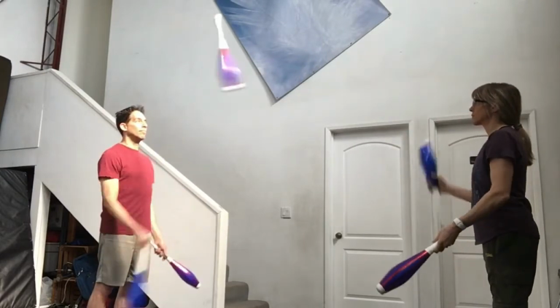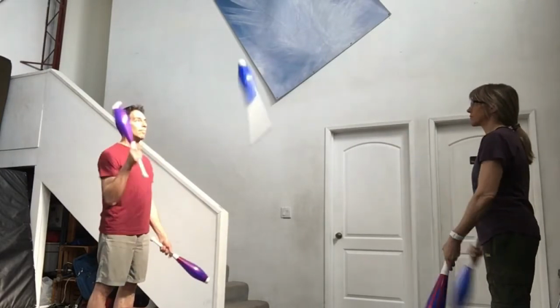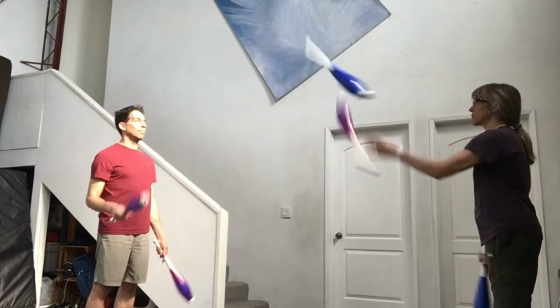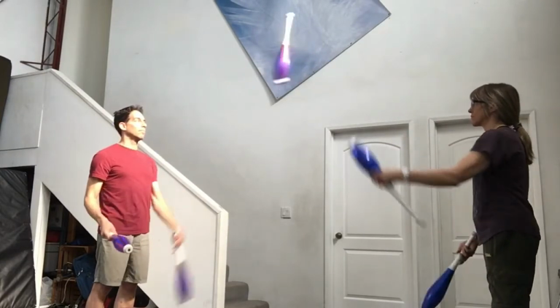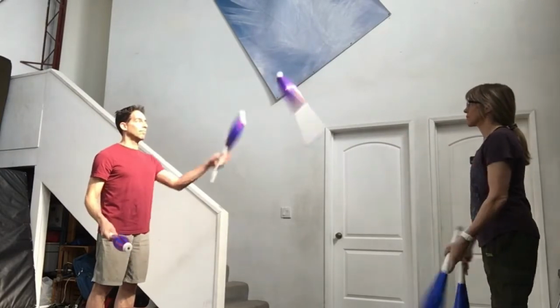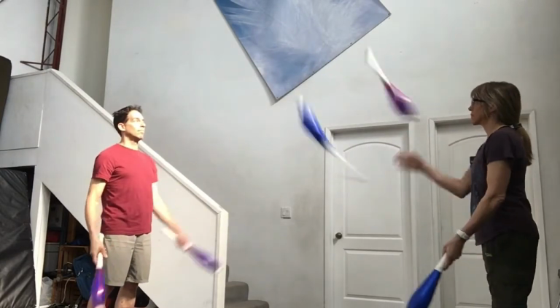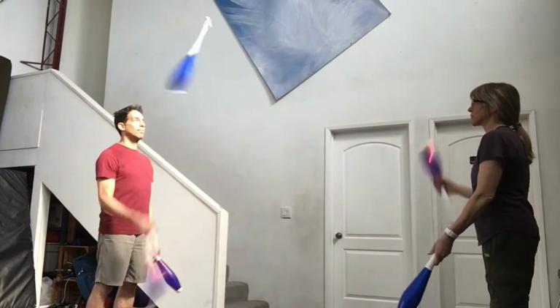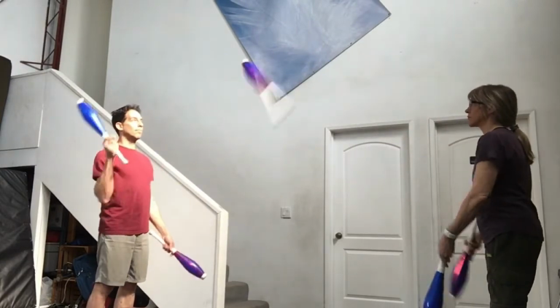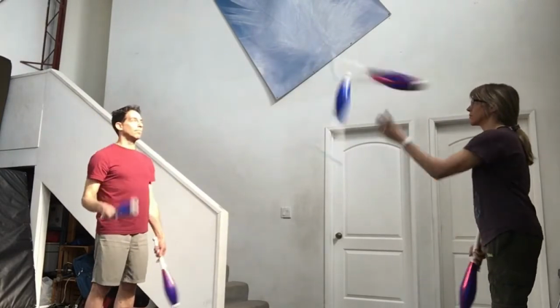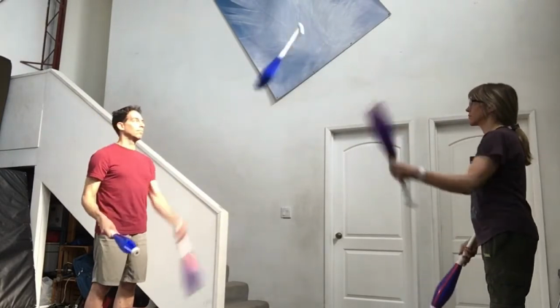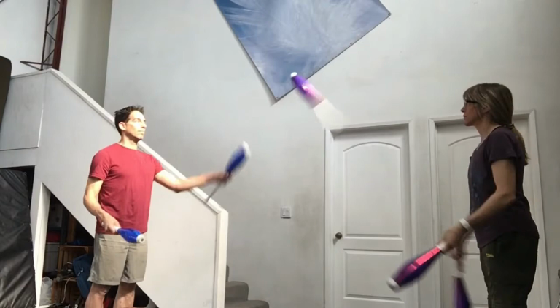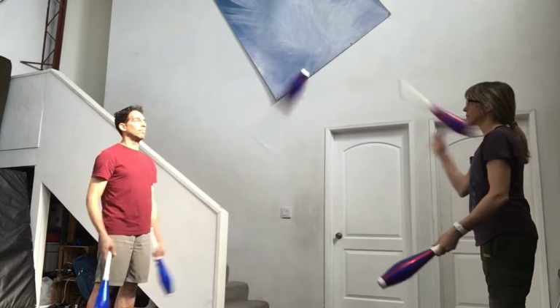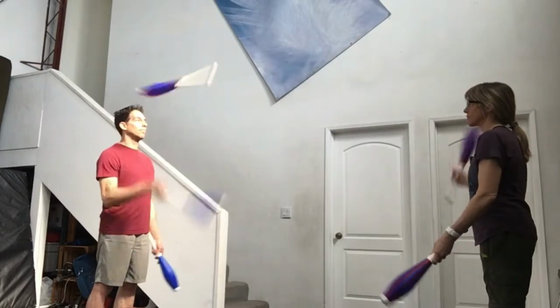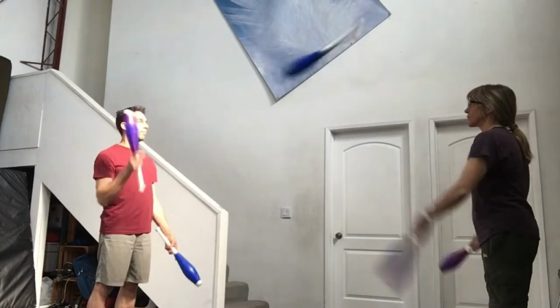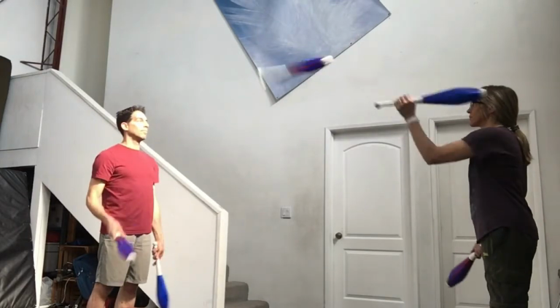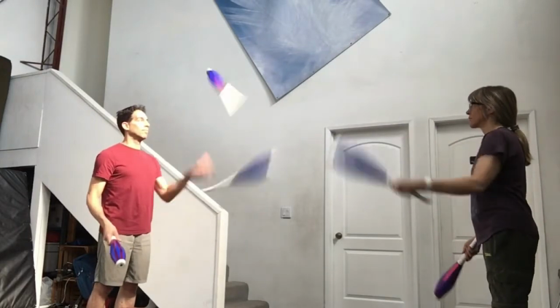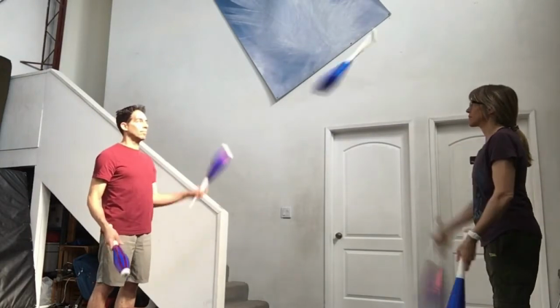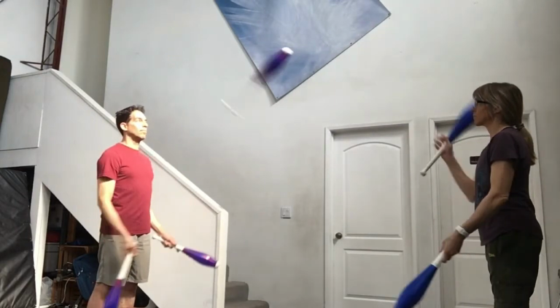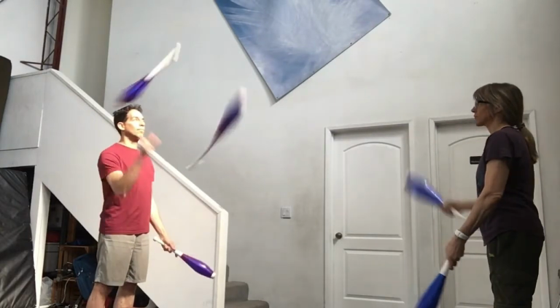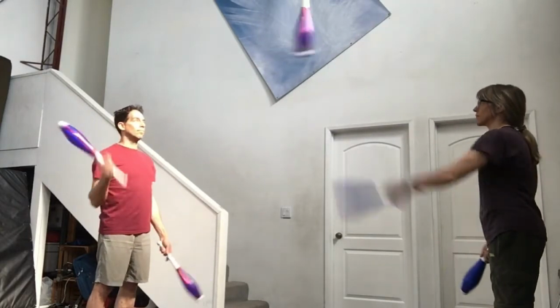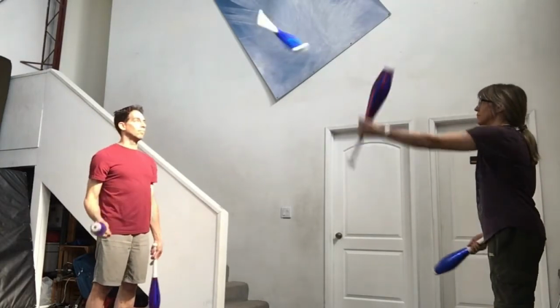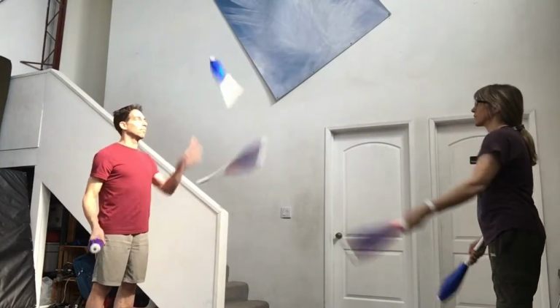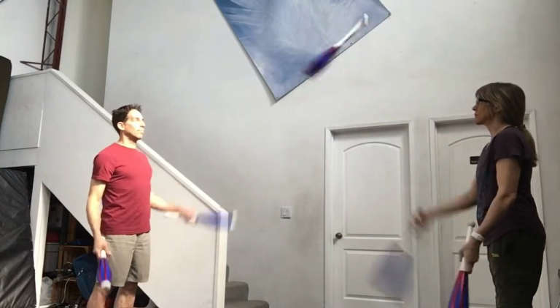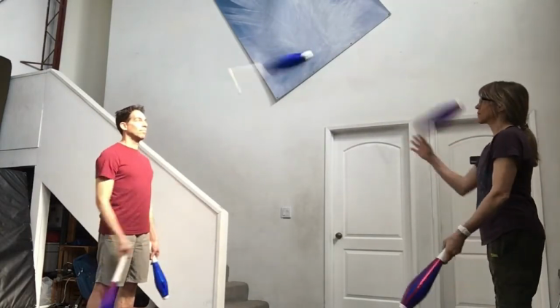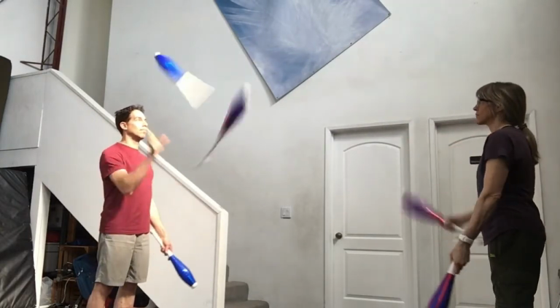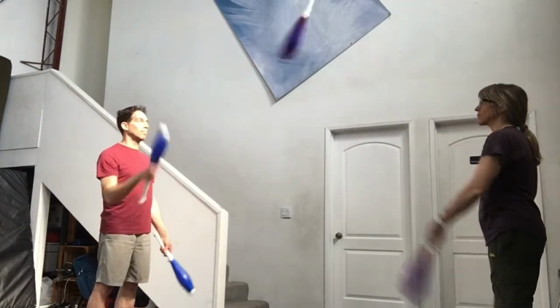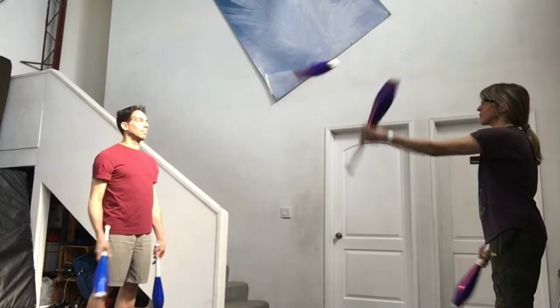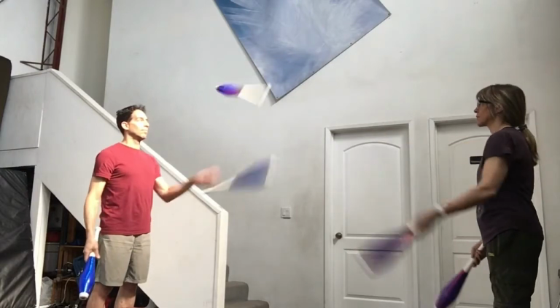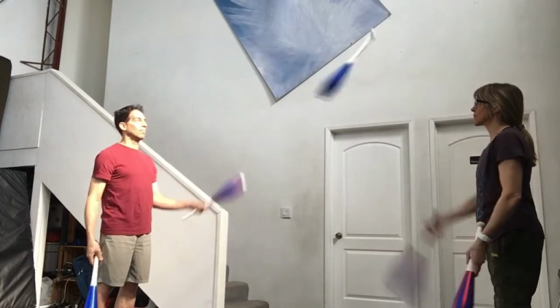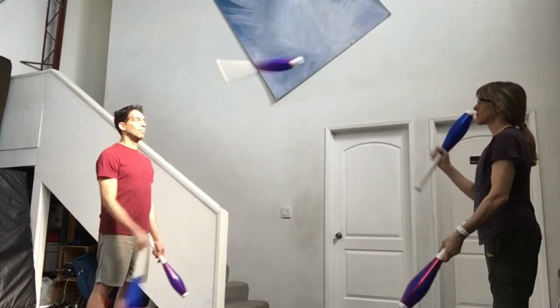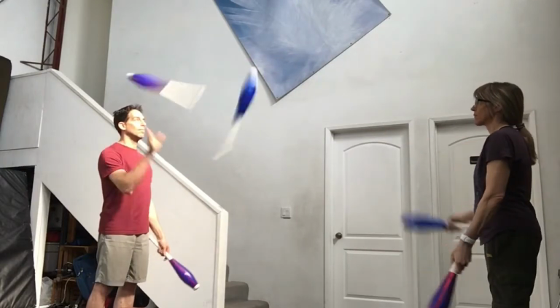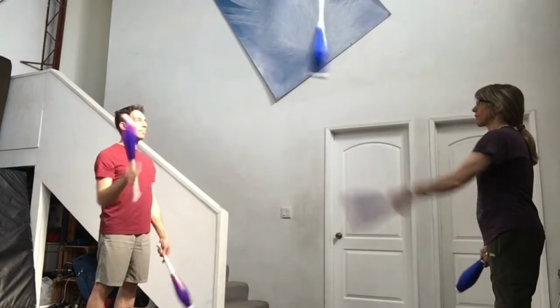For the five club one count, one person throws diagonal, the other person throws straight, and both jugglers alternate throwing right, left, right, left.